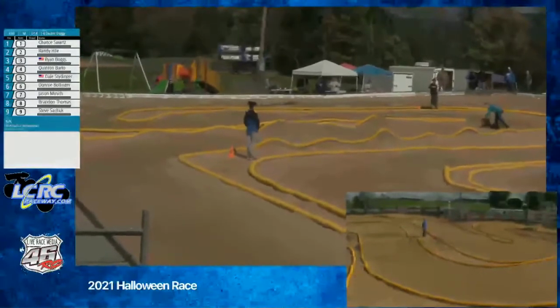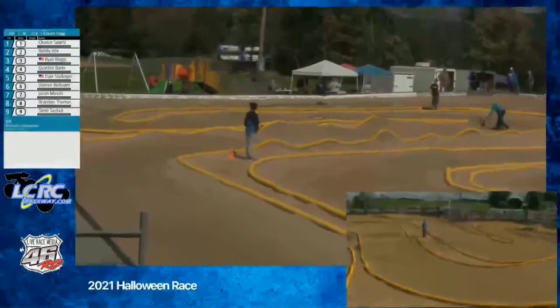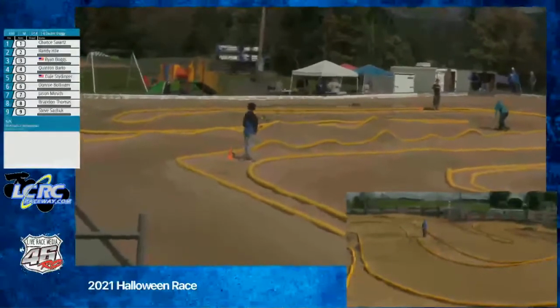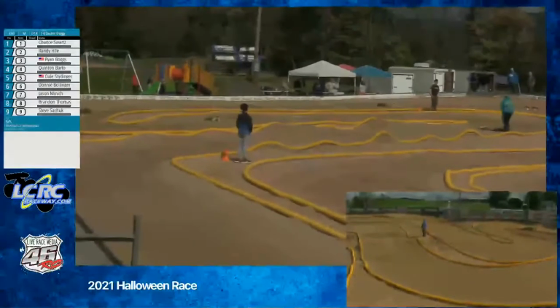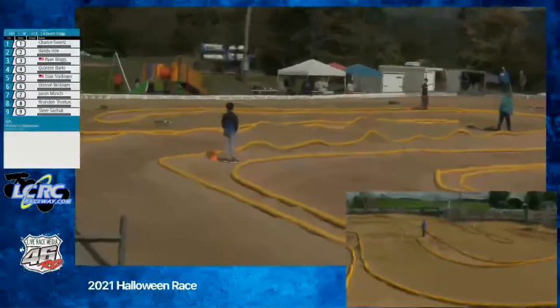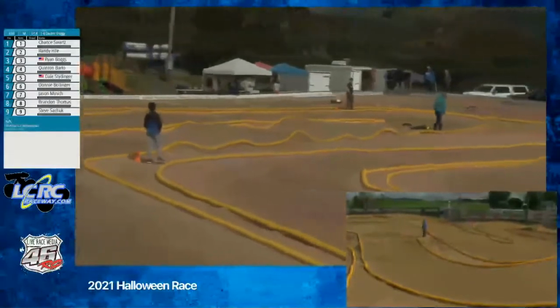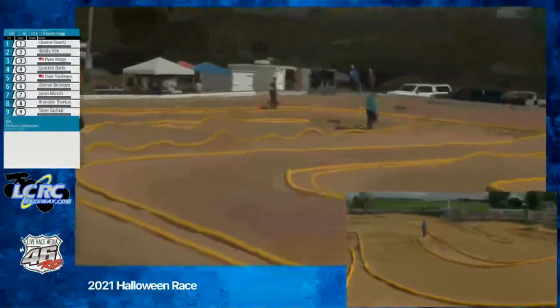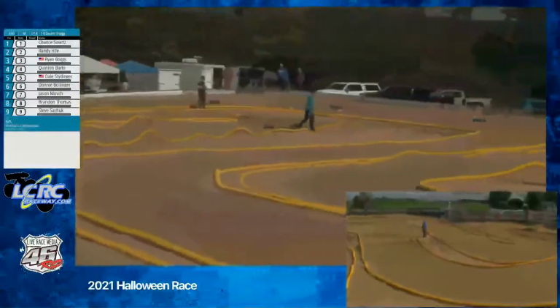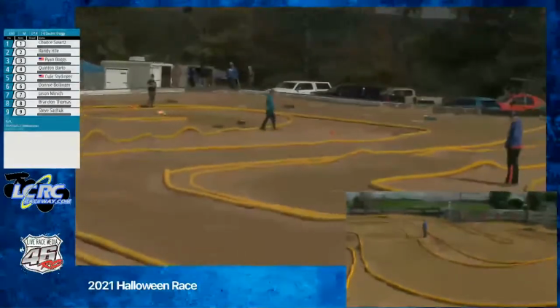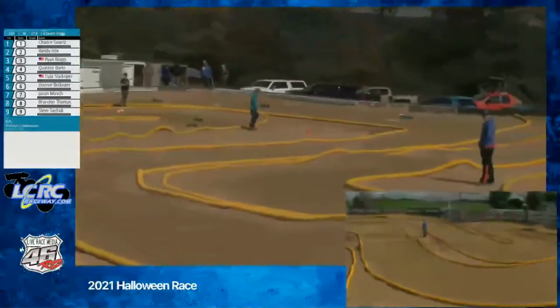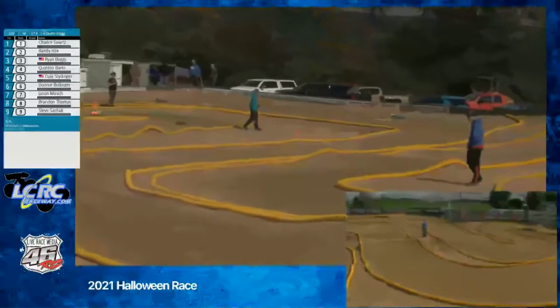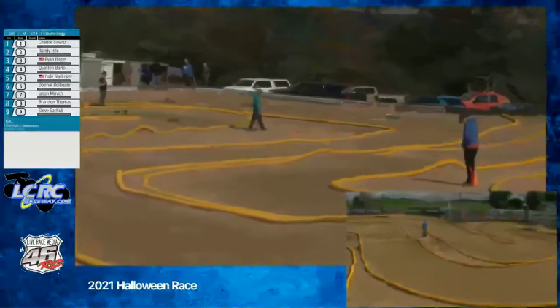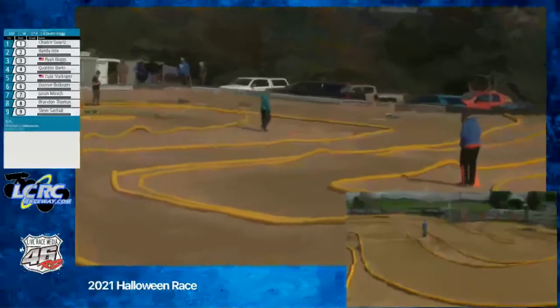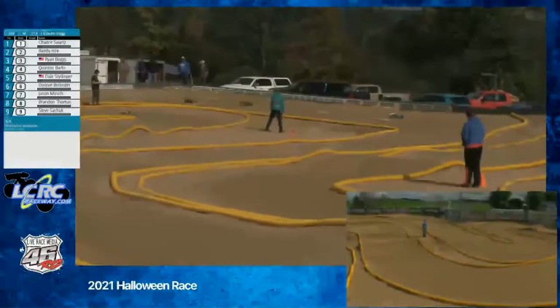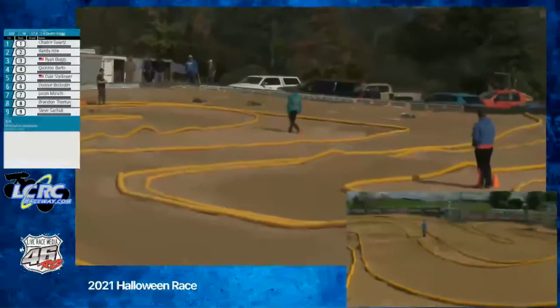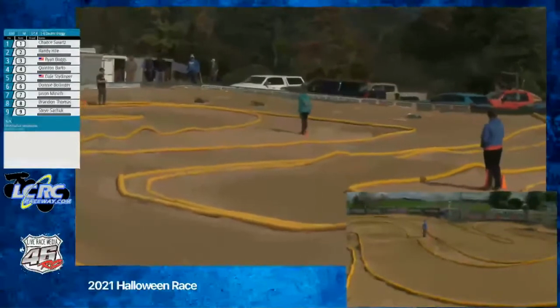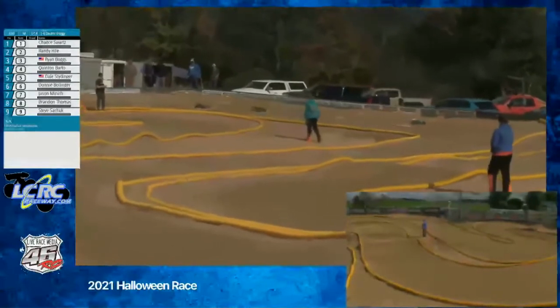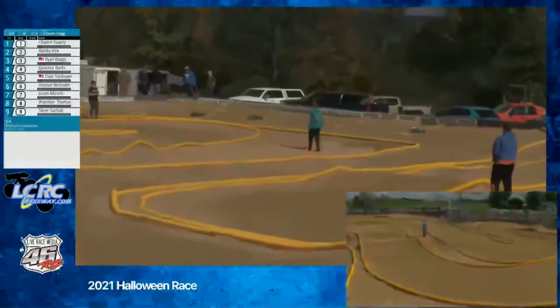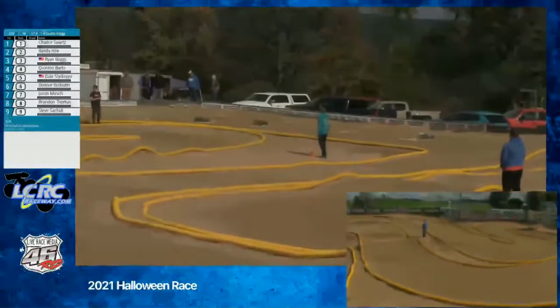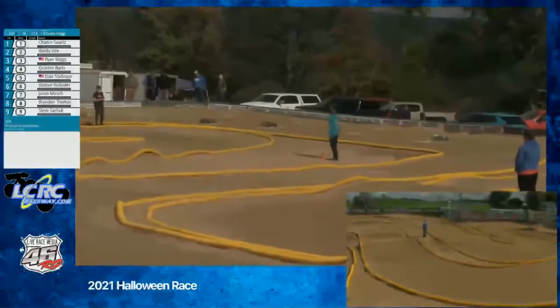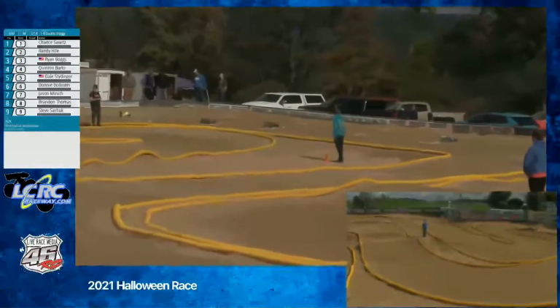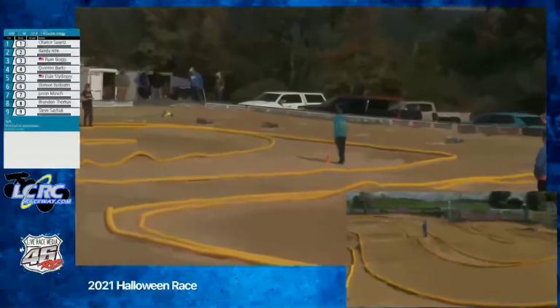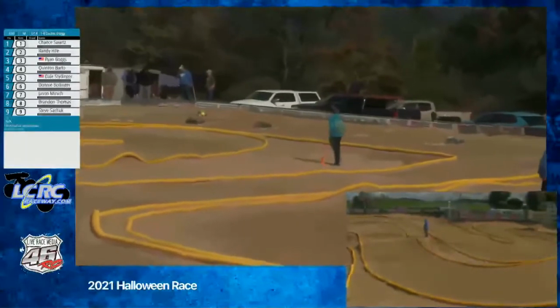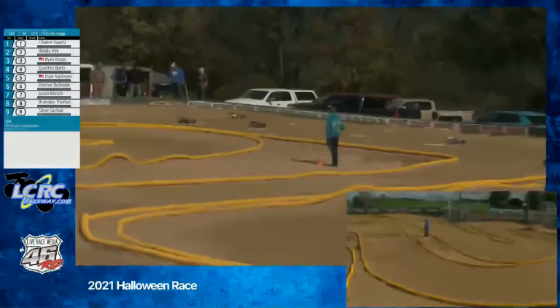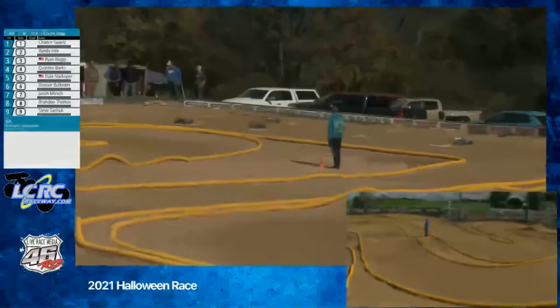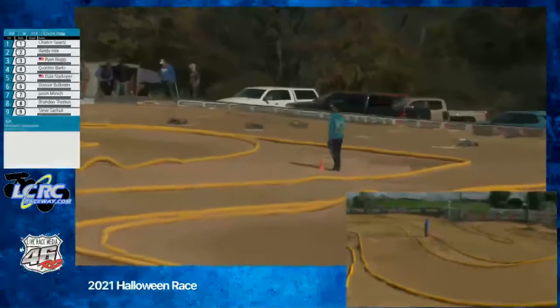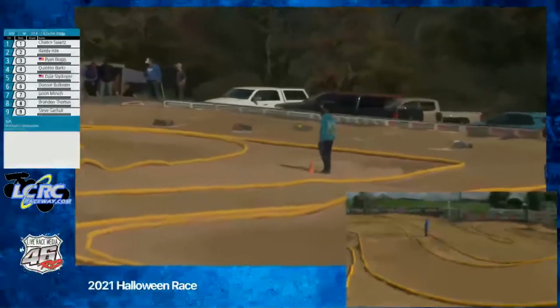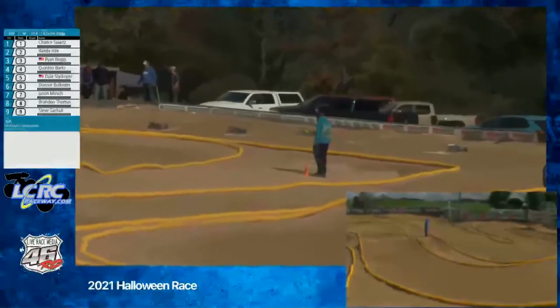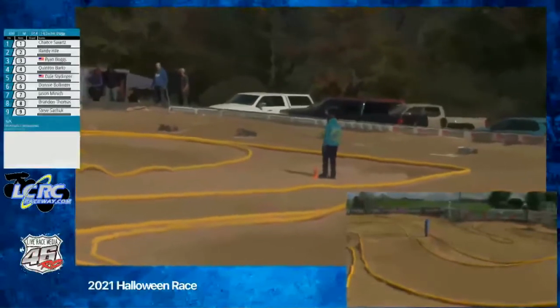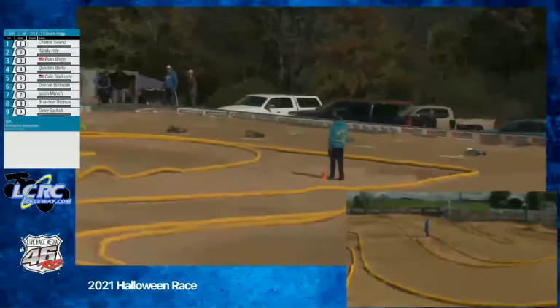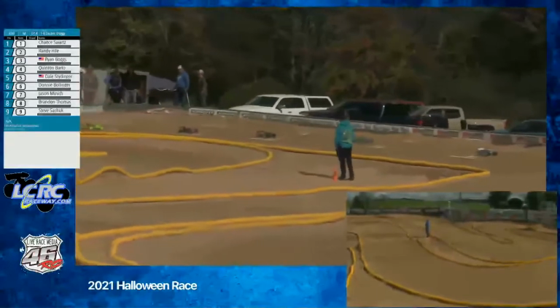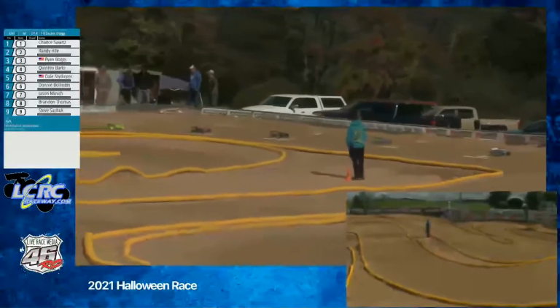It's Chance in the one spot. Randy lining up second. Ryan in the three spot. Quinton lining up fourth. Dale fifth. Donnie sixth. Jason seventh. Brandon eighth. And Steve ninth.